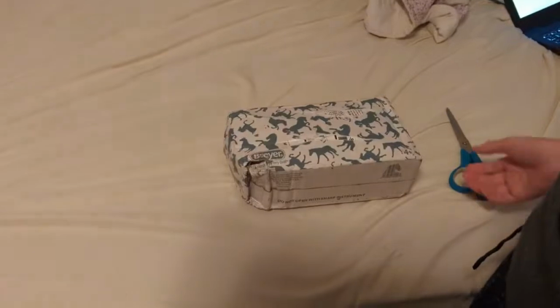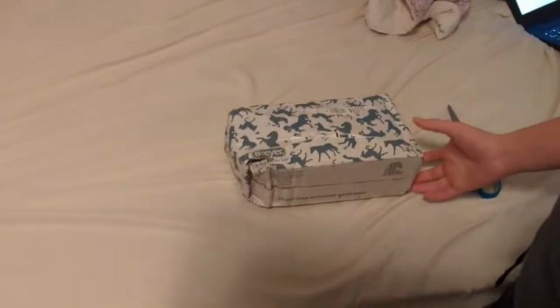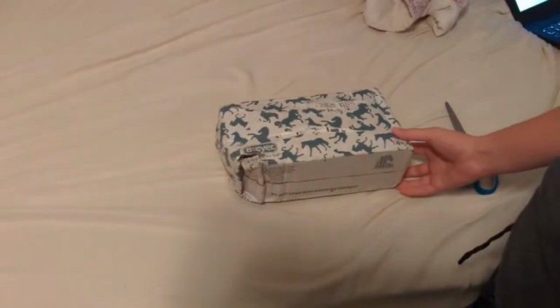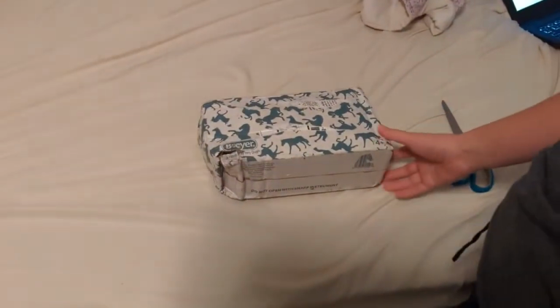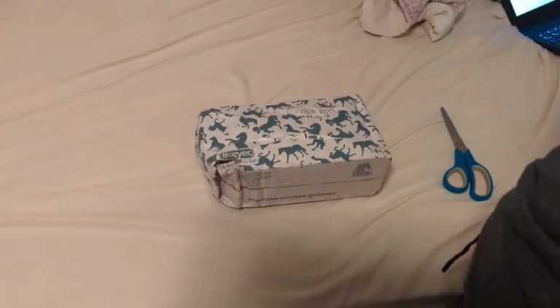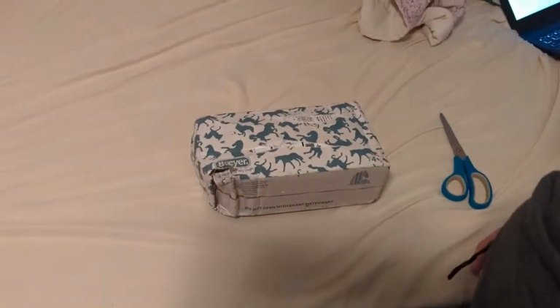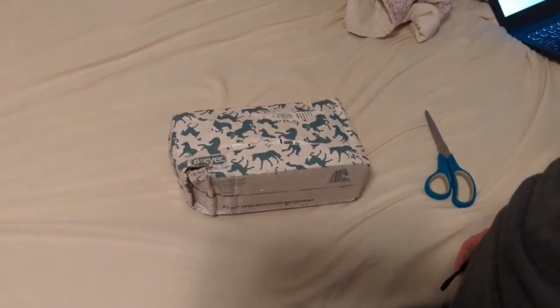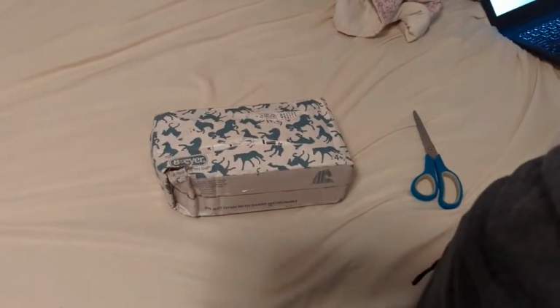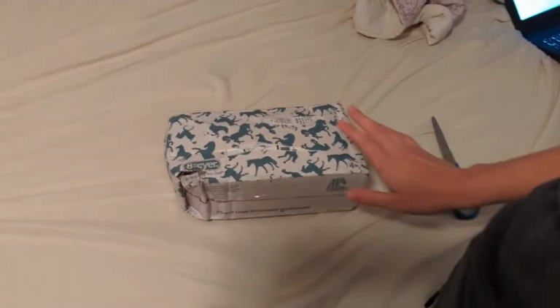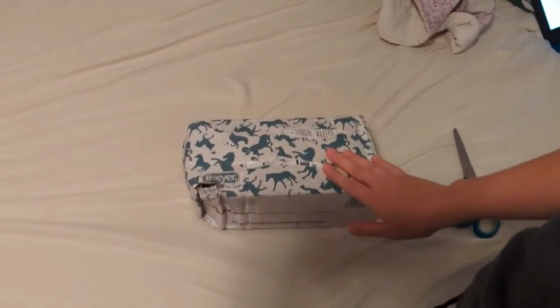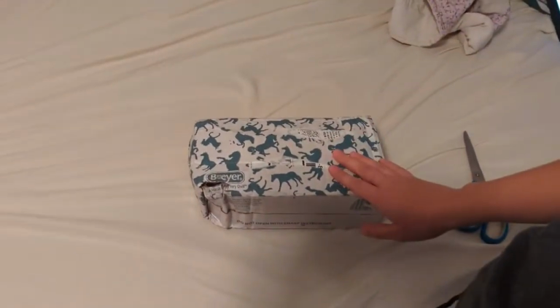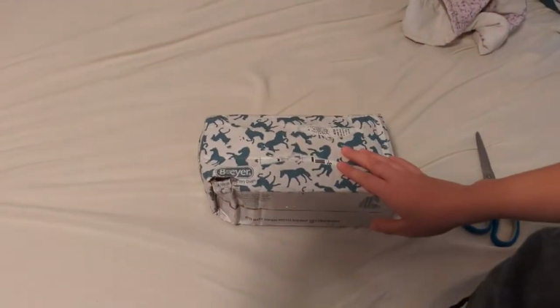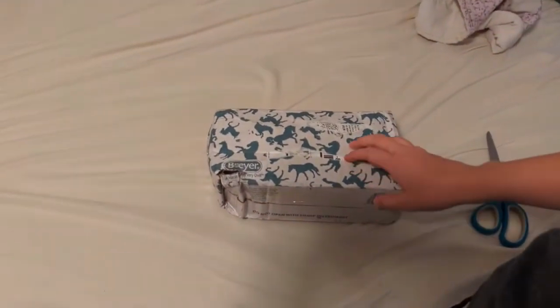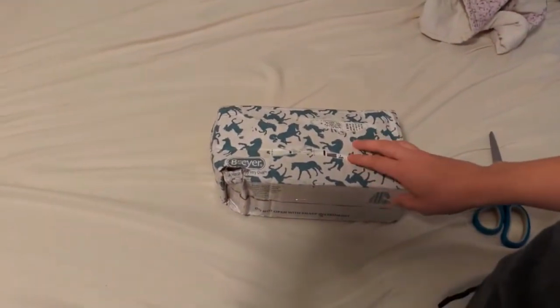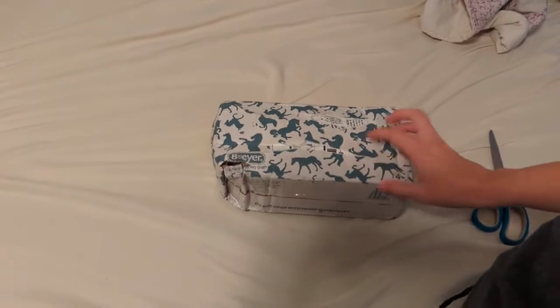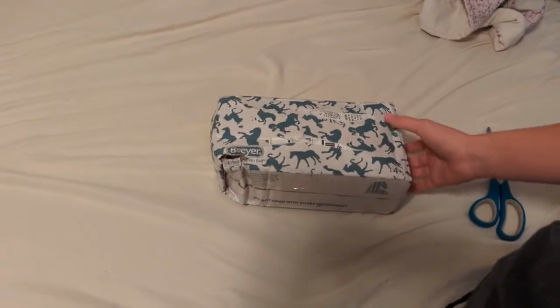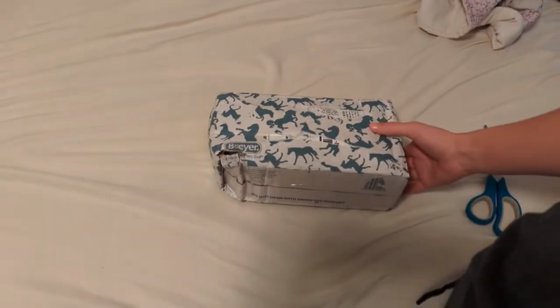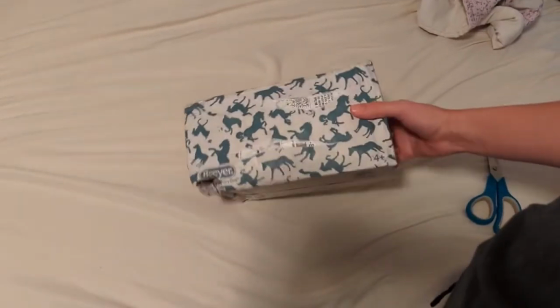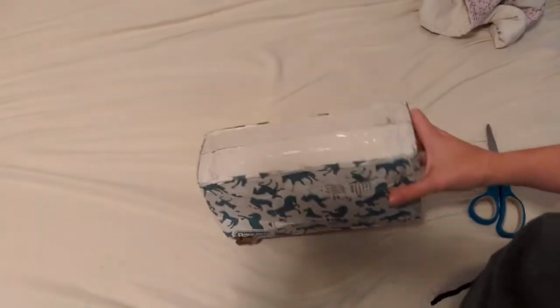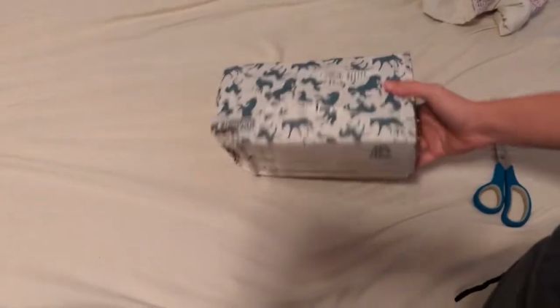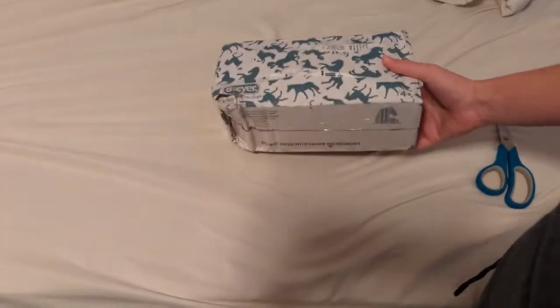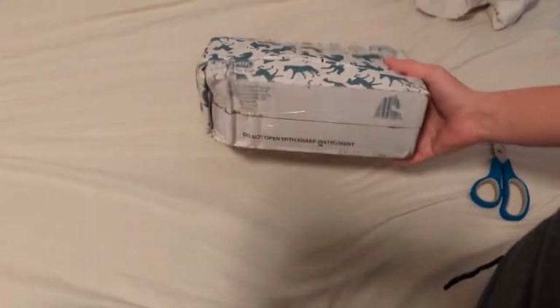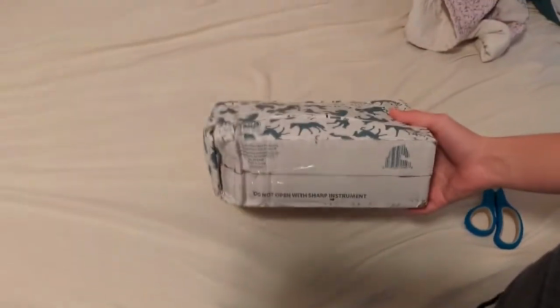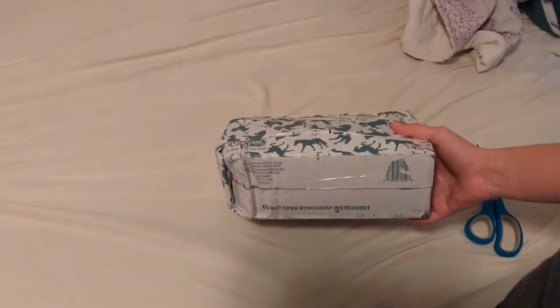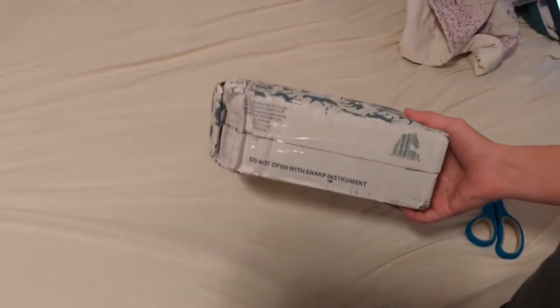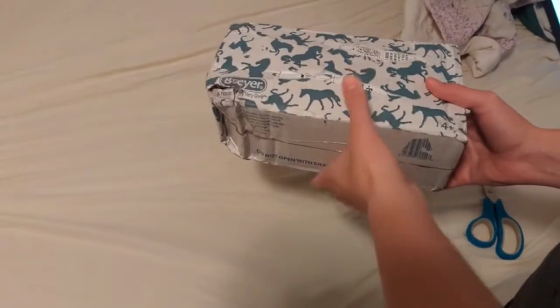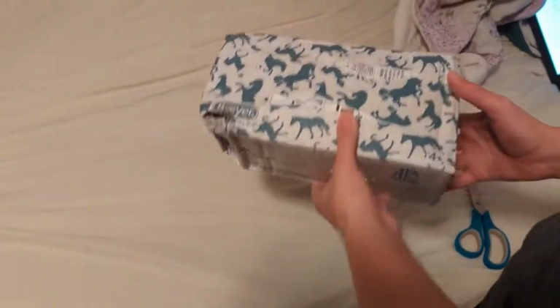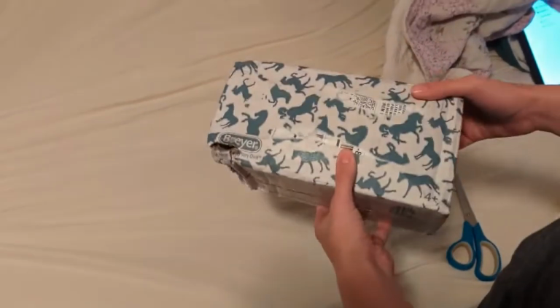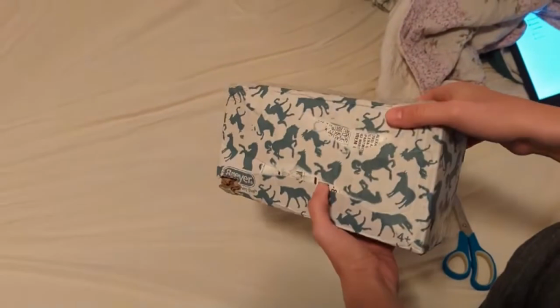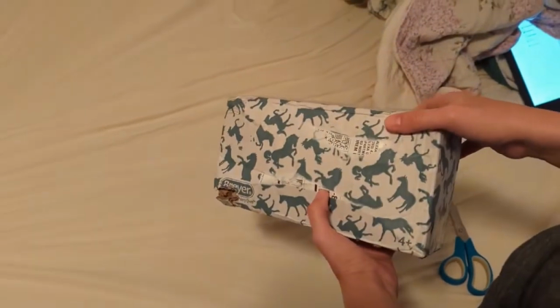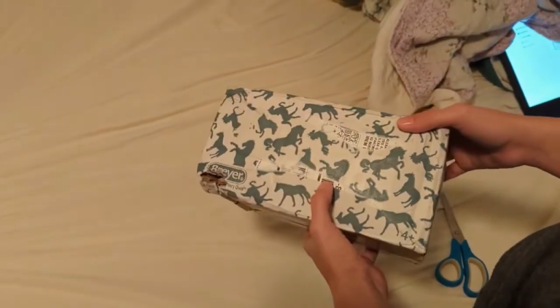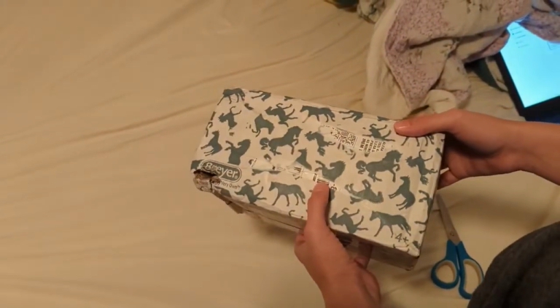What's up guys, it's Brooke Briargal, and today we are here with the 2022 Collectors Club Johann unboxing. It's the gambler's choice, so you don't really know what color you're getting.